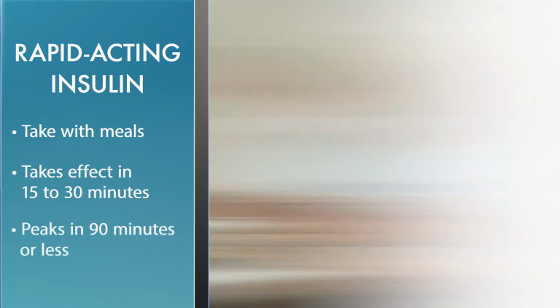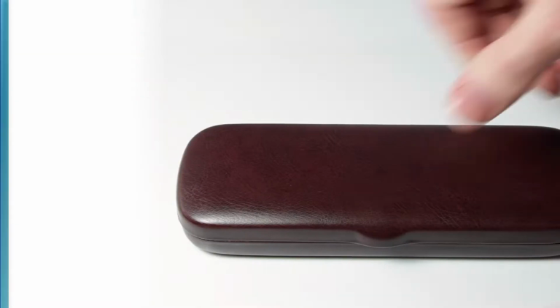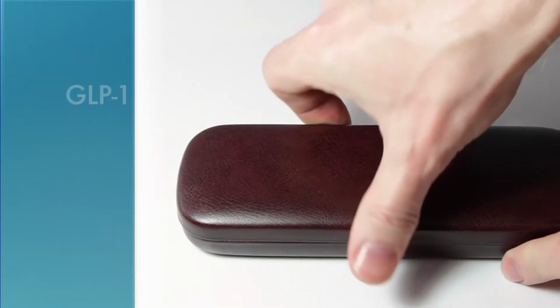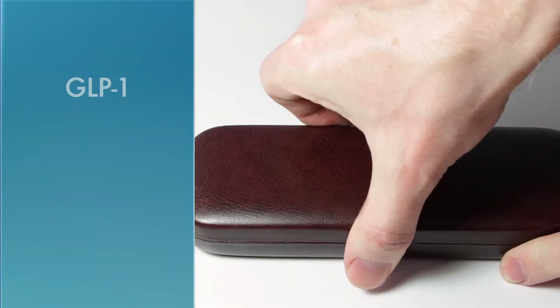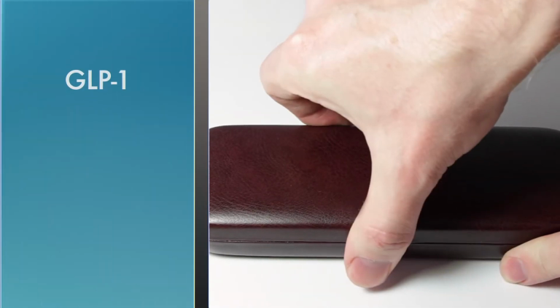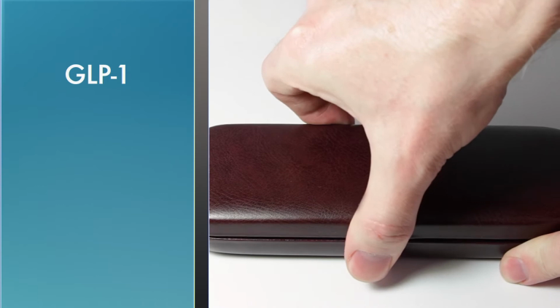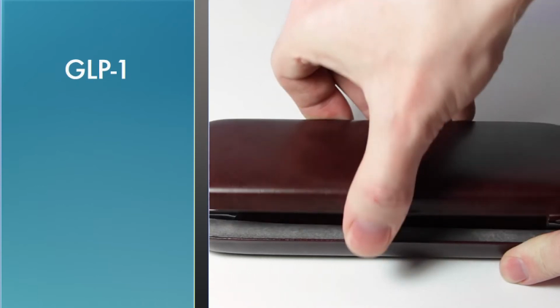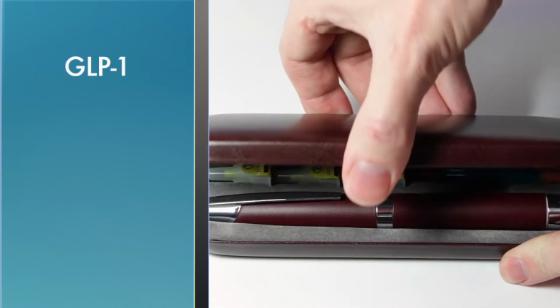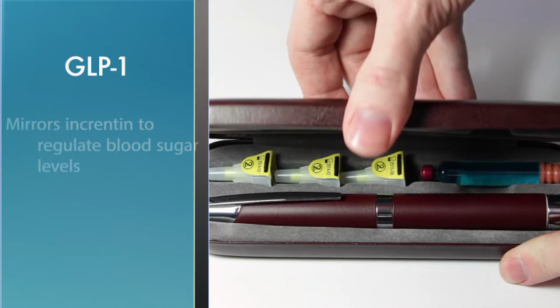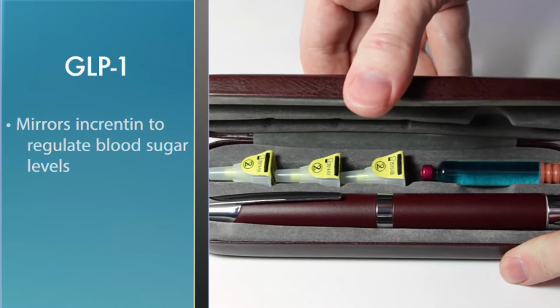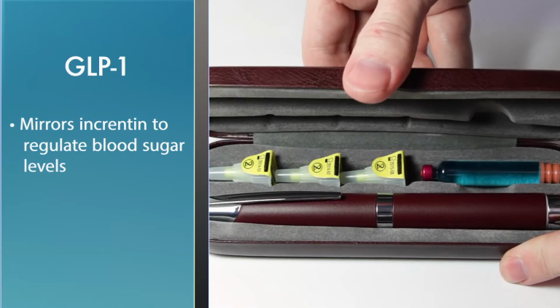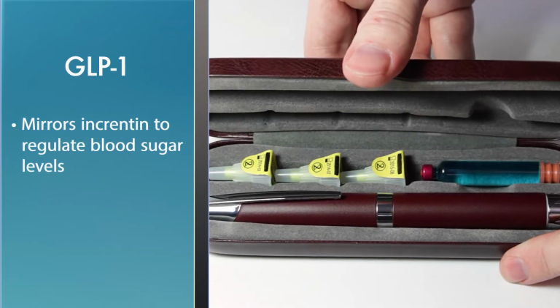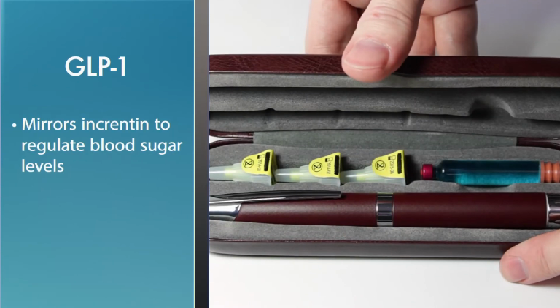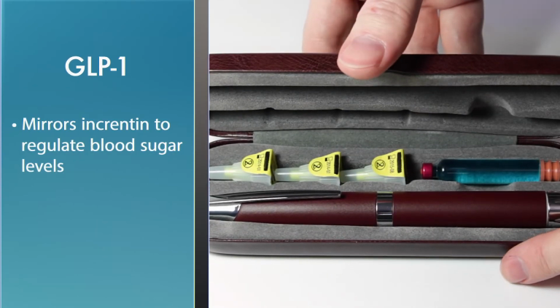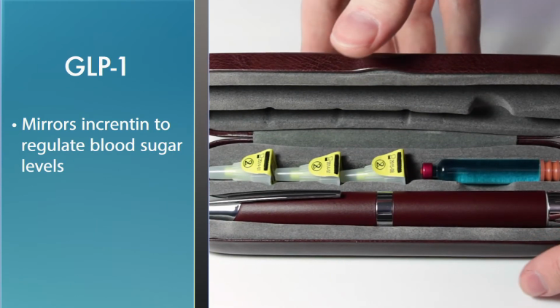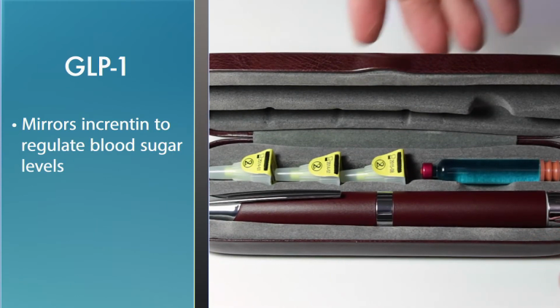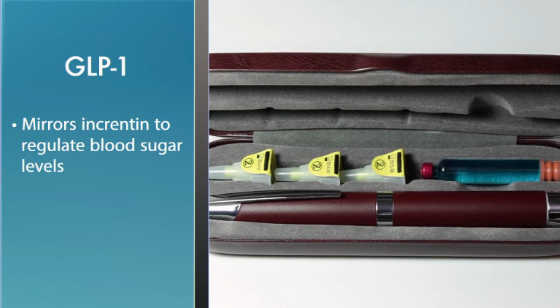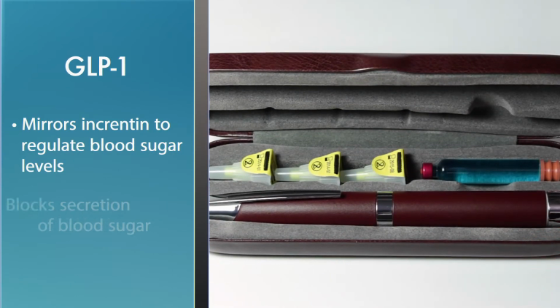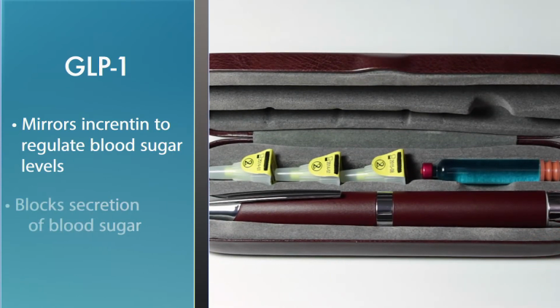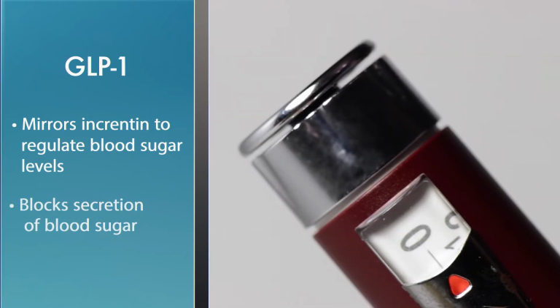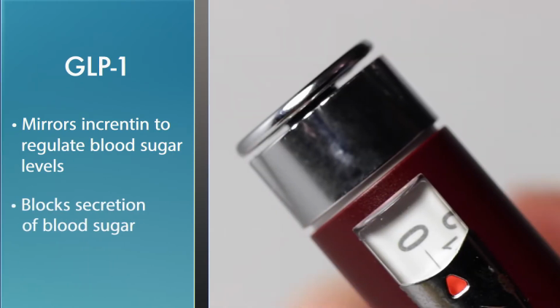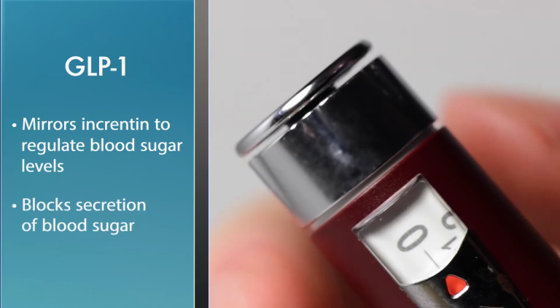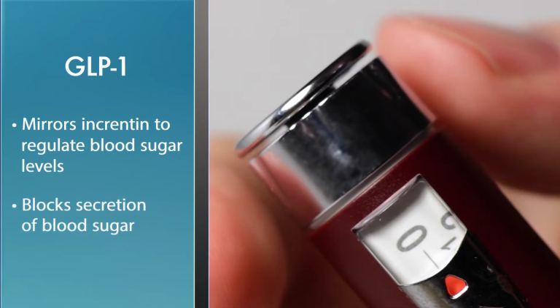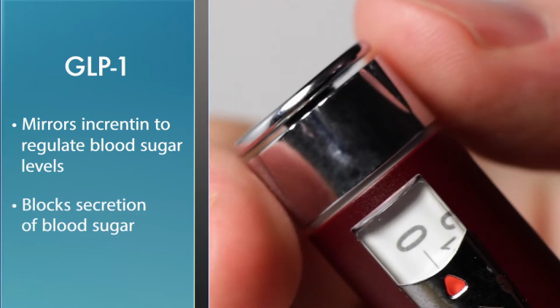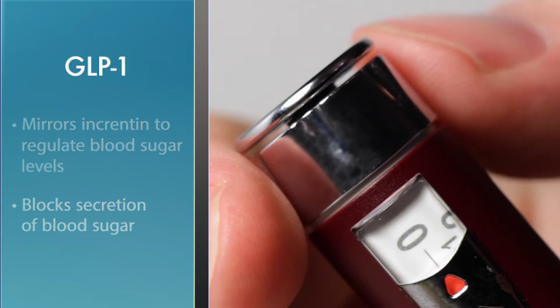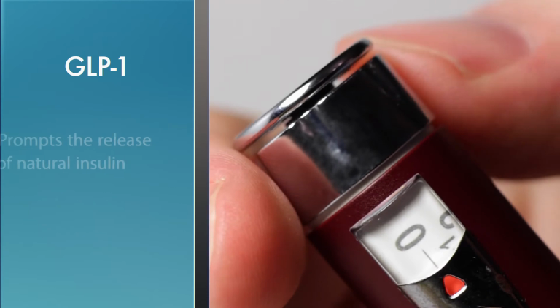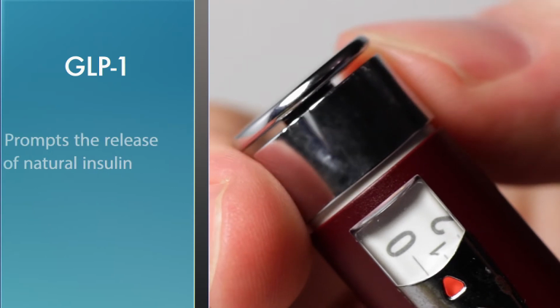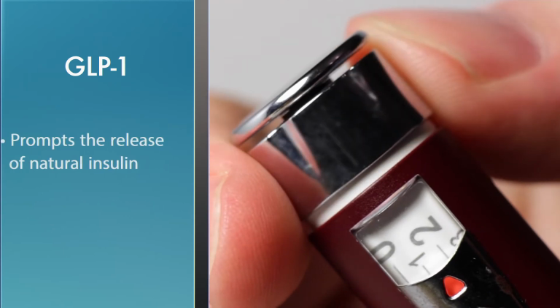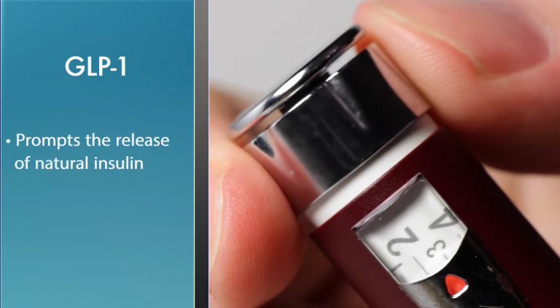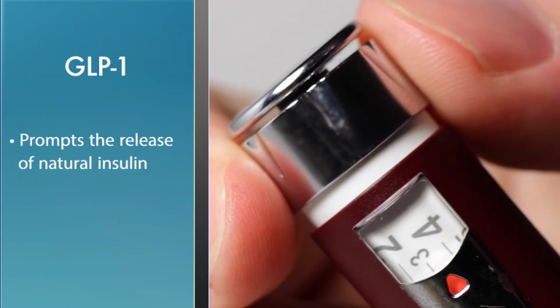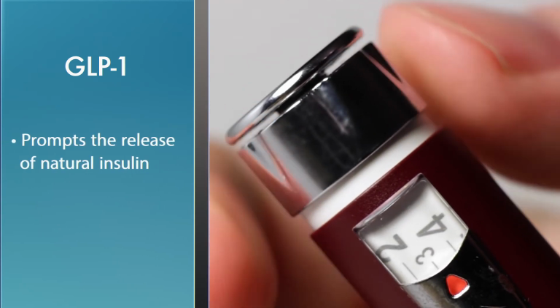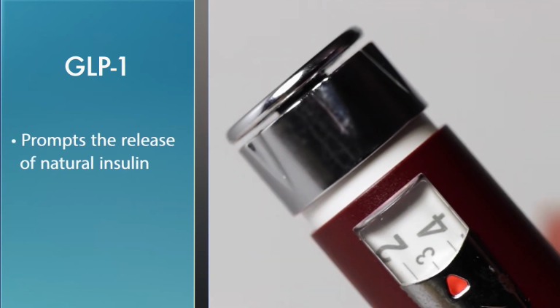Finally, GLP-1 helps regulate blood sugar levels by mirroring the action of incretin, which blocks the secretion of blood sugar and prompts the release of natural insulin.